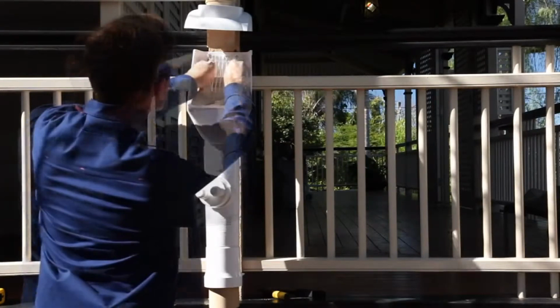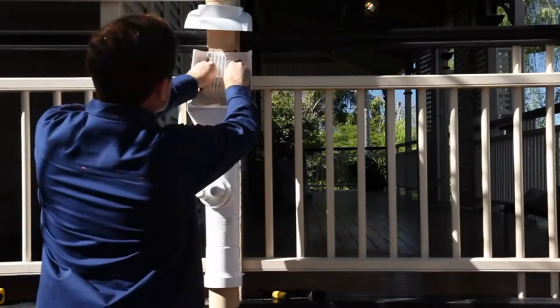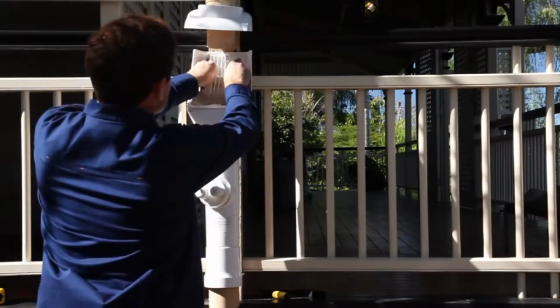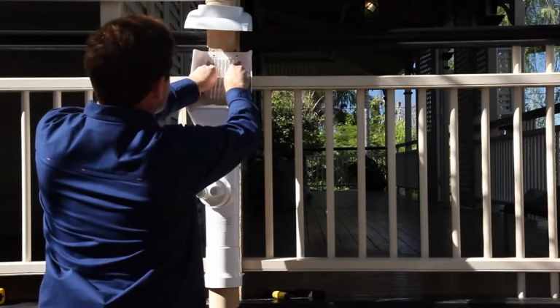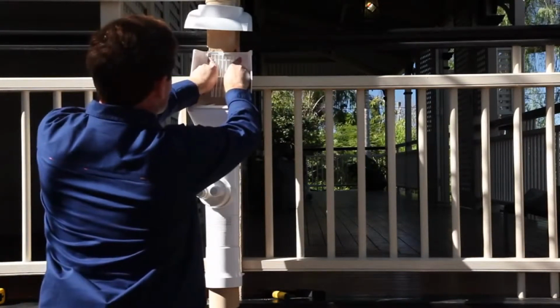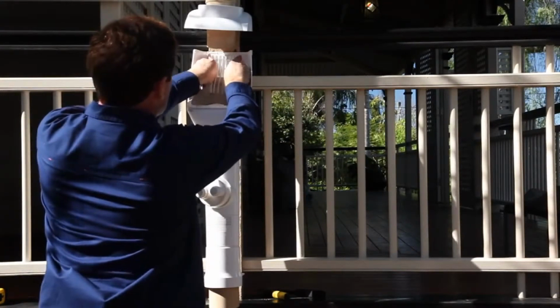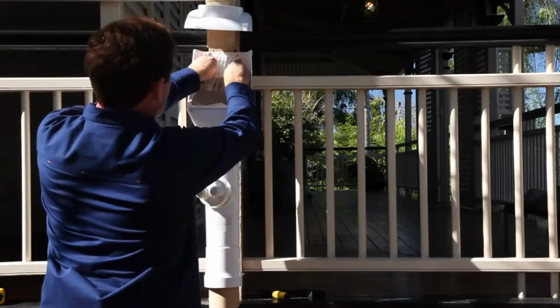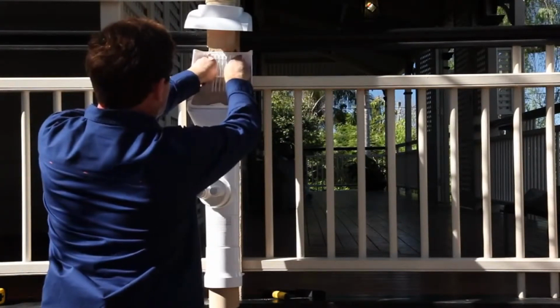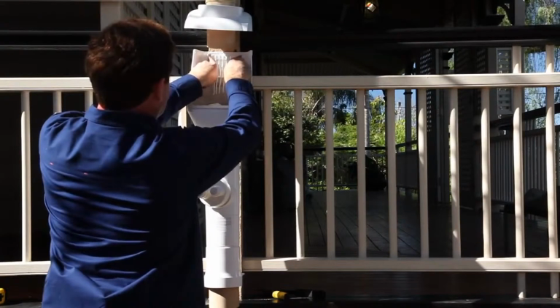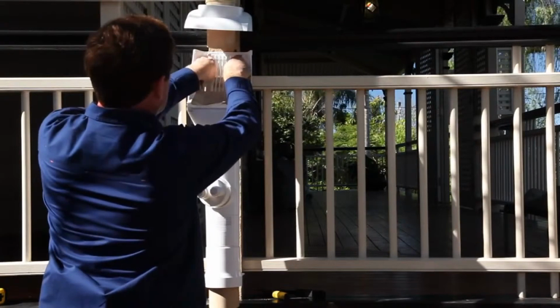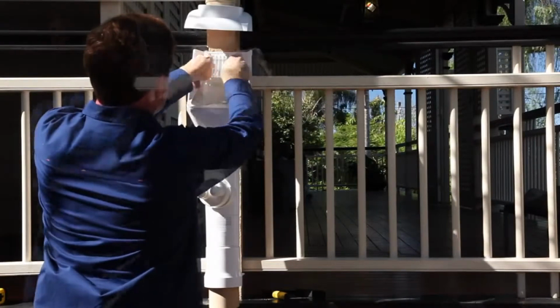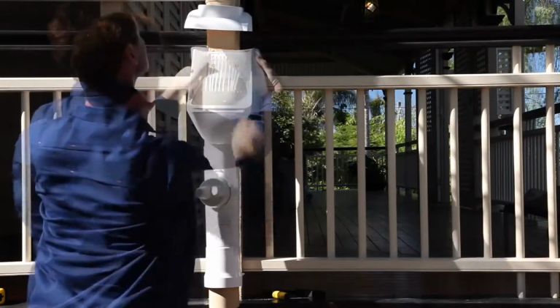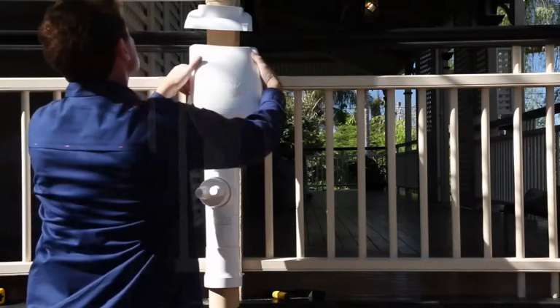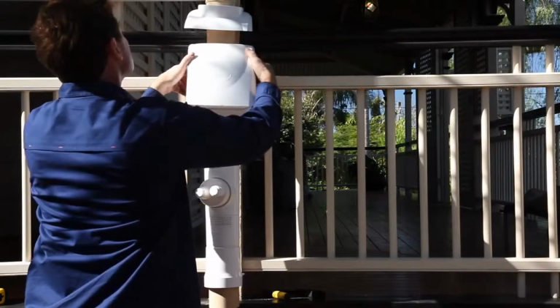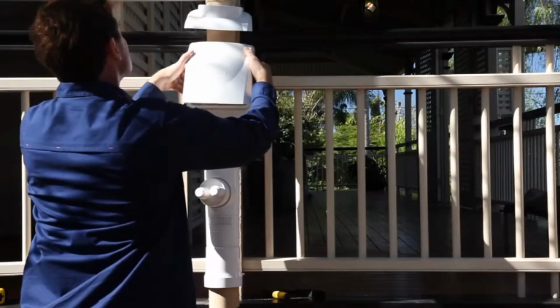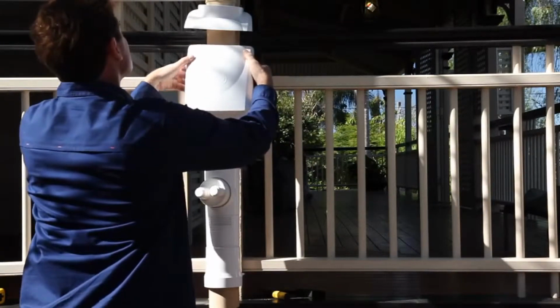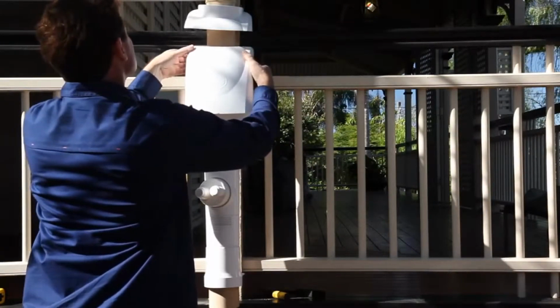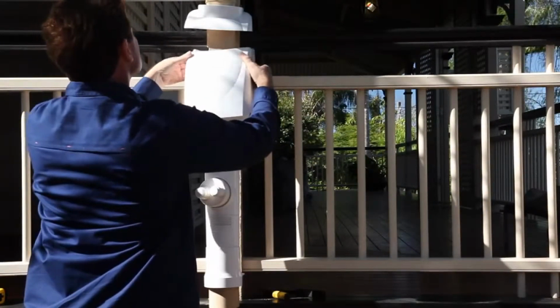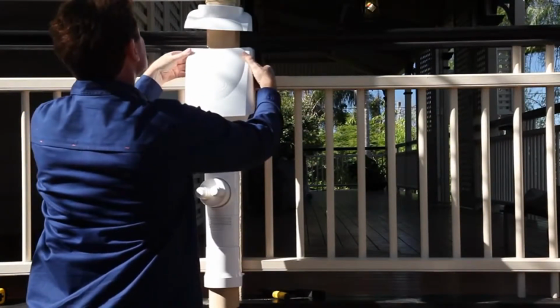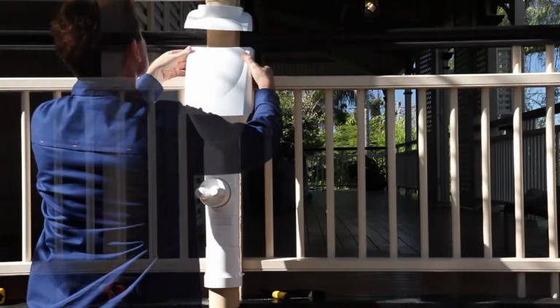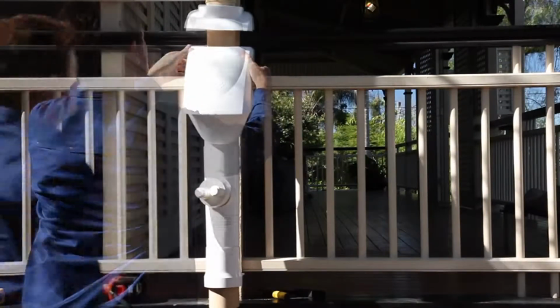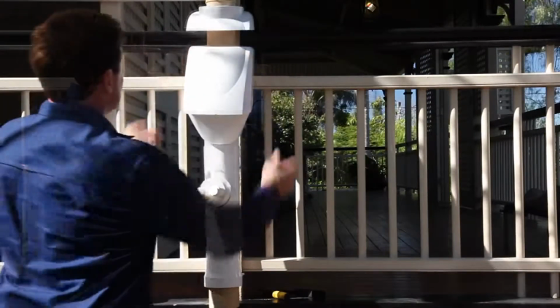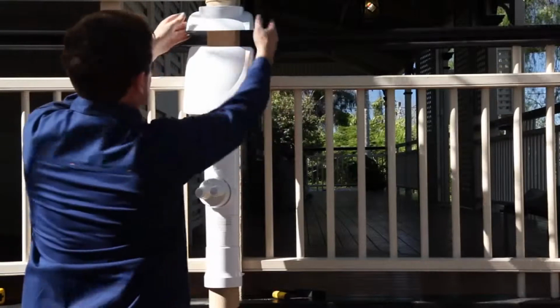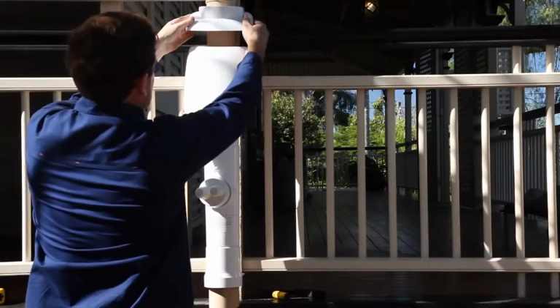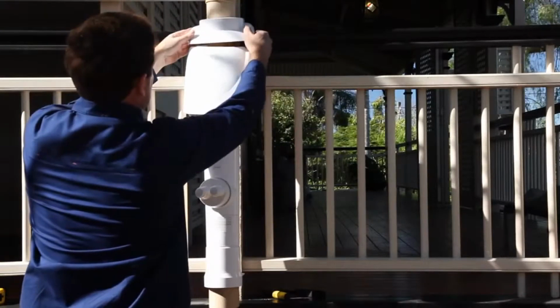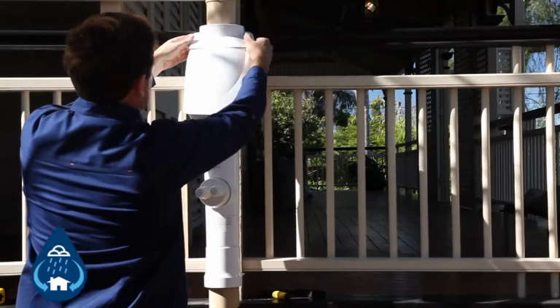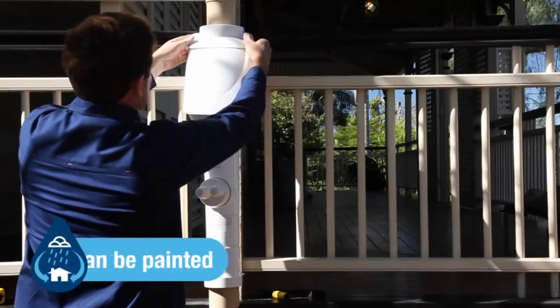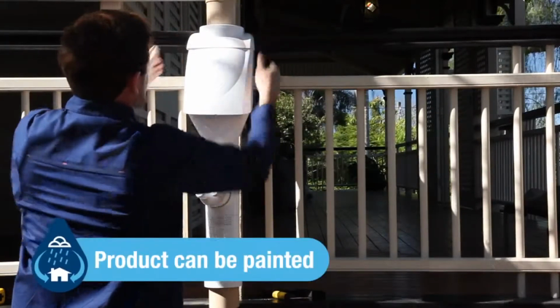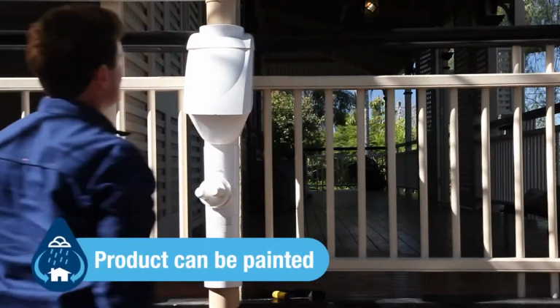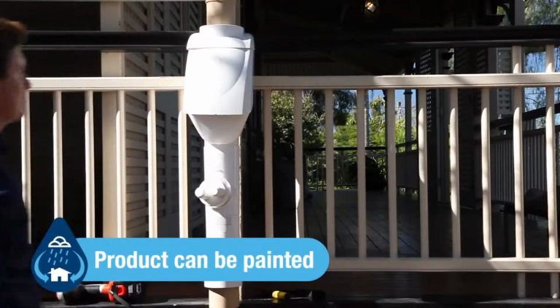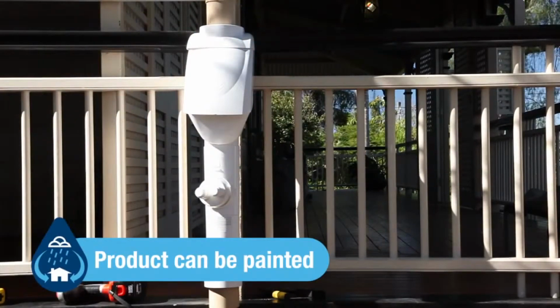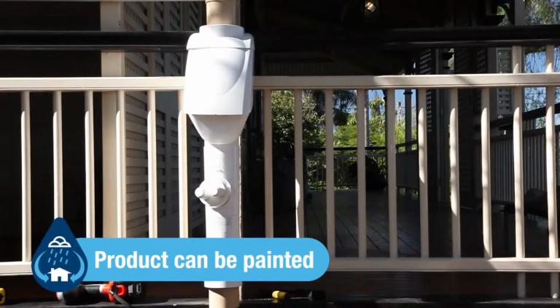Insert the leaf slide into the slot holes. Reinstall the front cover. Slide the cap back down the downpipe until it sits securely on top of the Clean Rain unit.